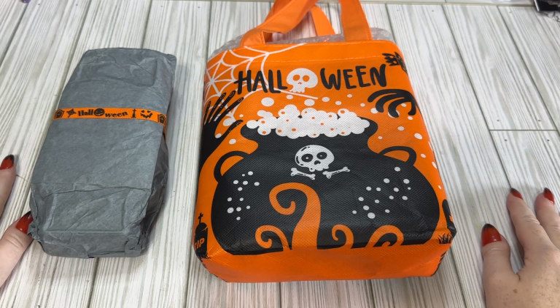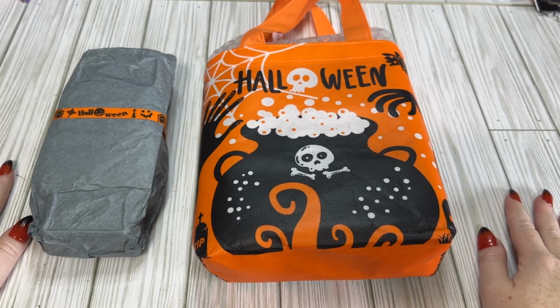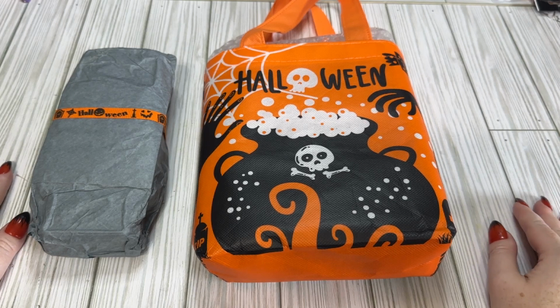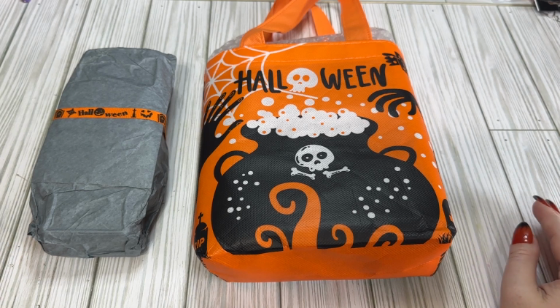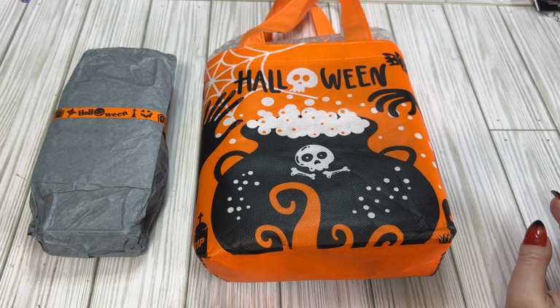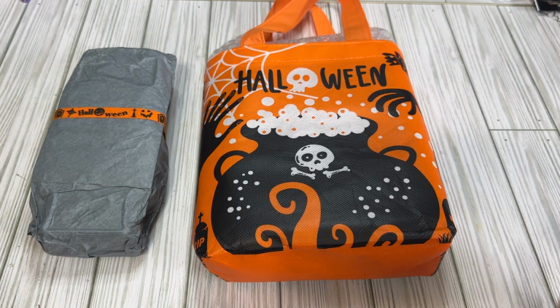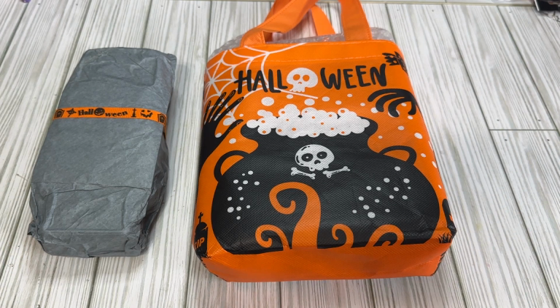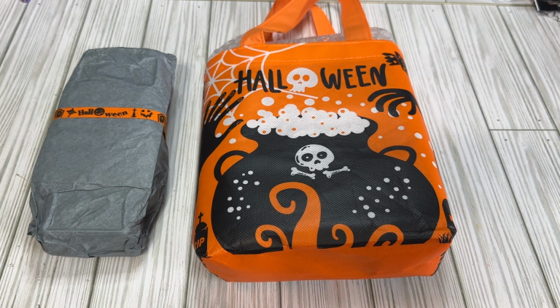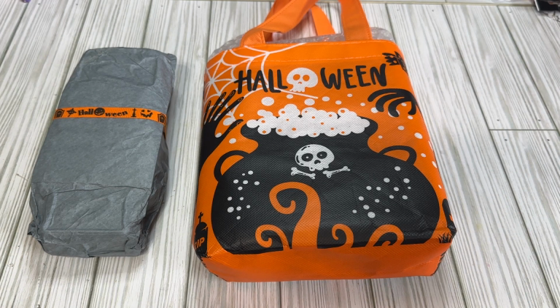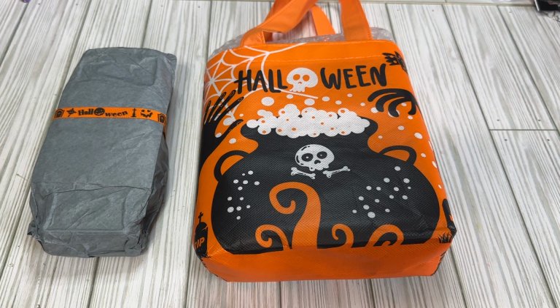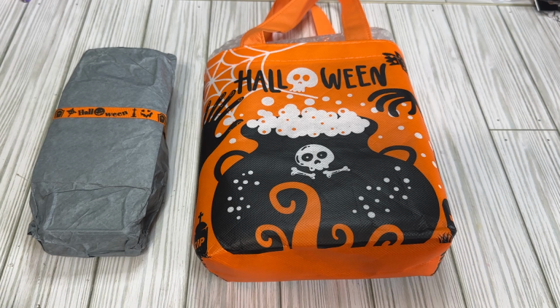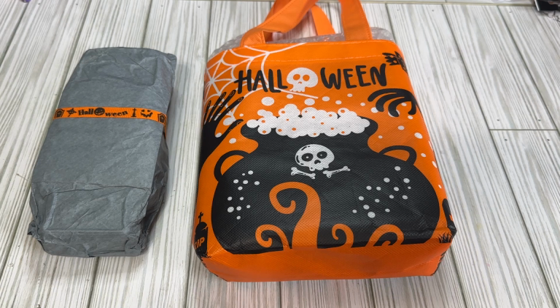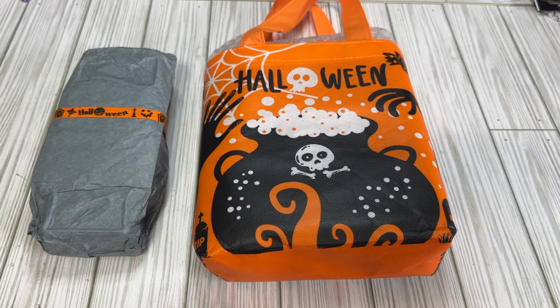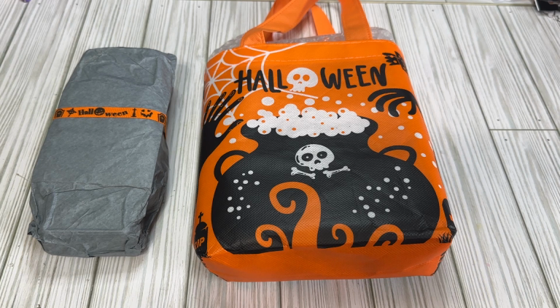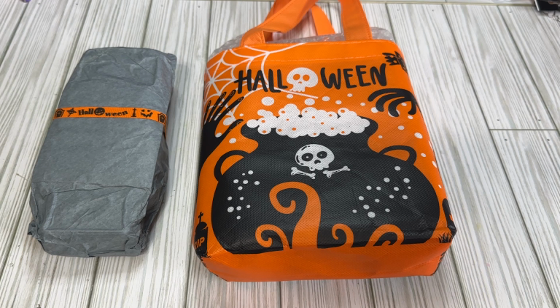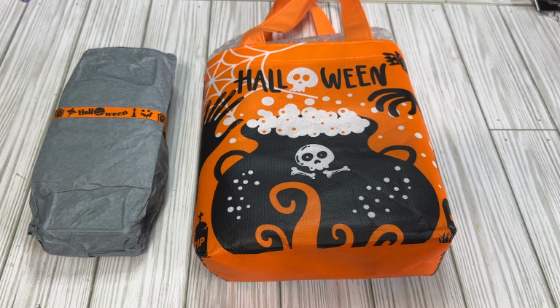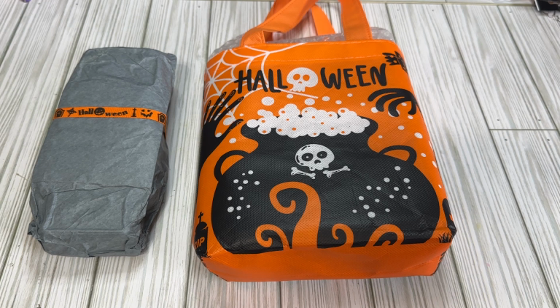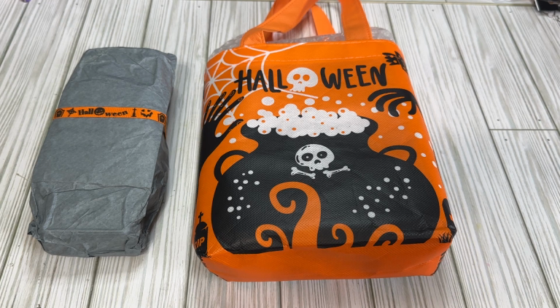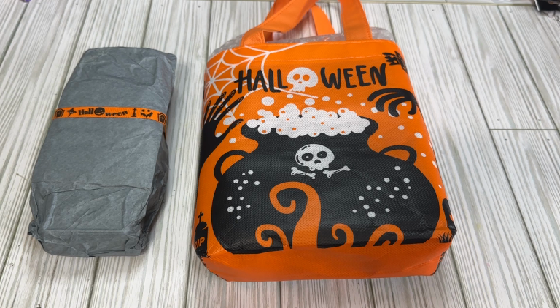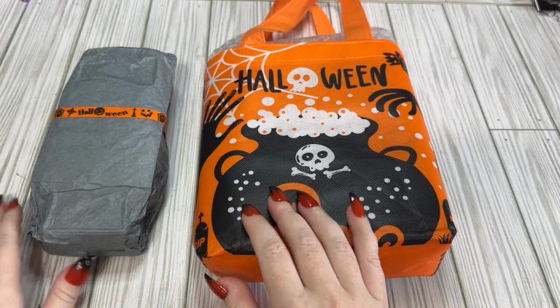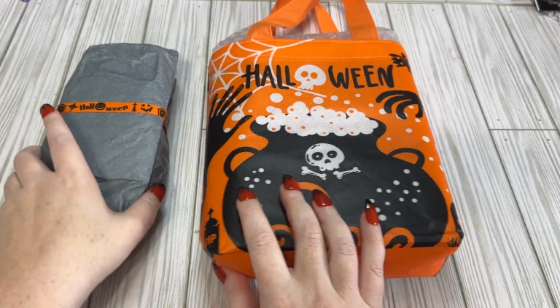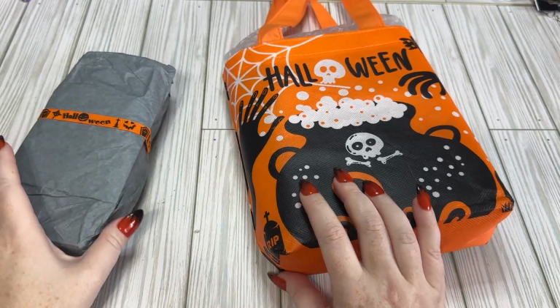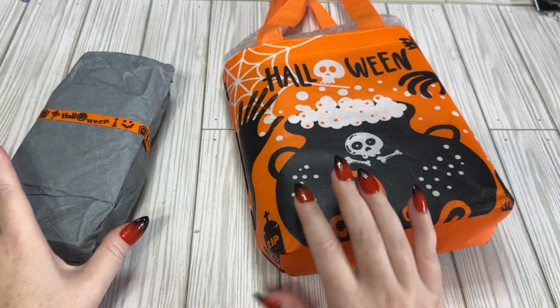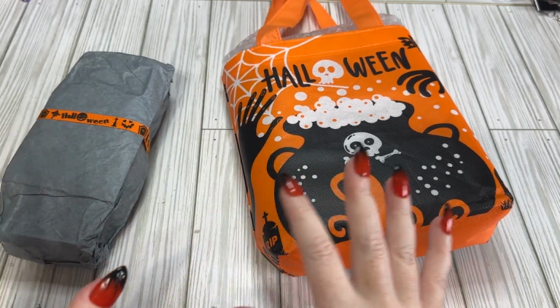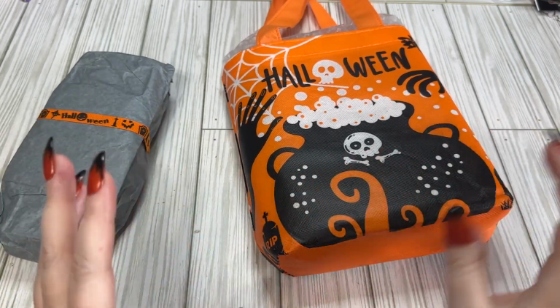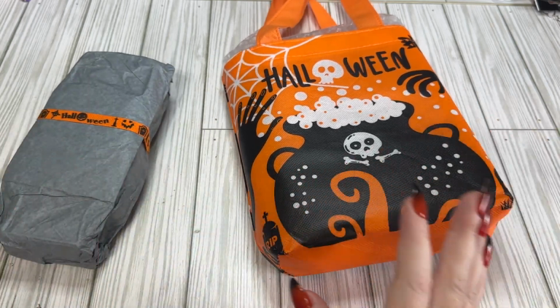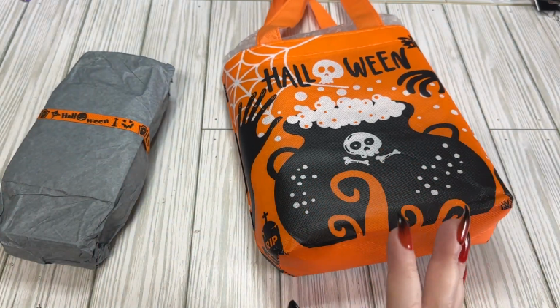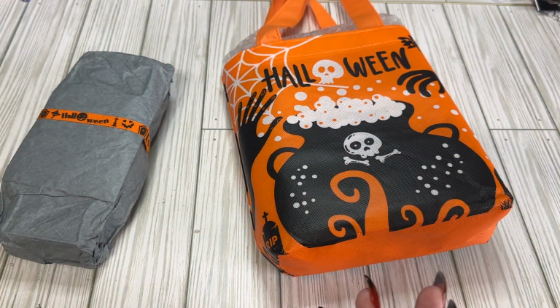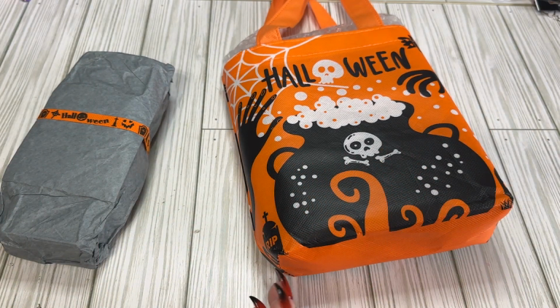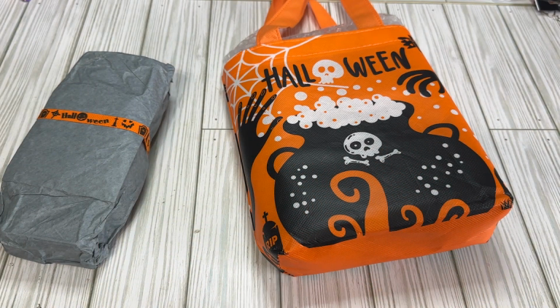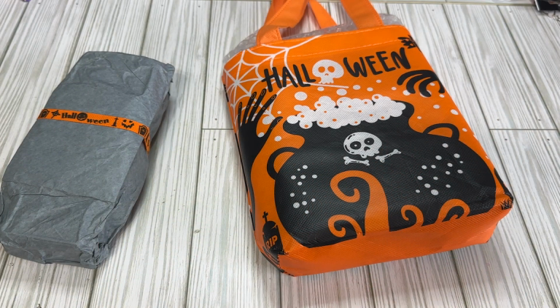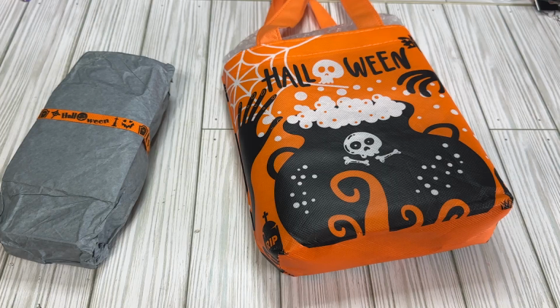Hi crafty friends! Welcome back with another swap. This is reveal number 16 and excuse me, this is from Alice. I'm not quite sure — I'm gonna need to break into it to get more information. That's just what she has on her box.